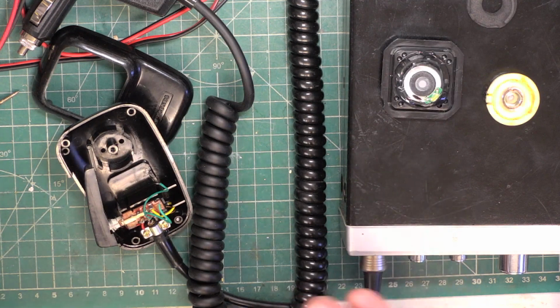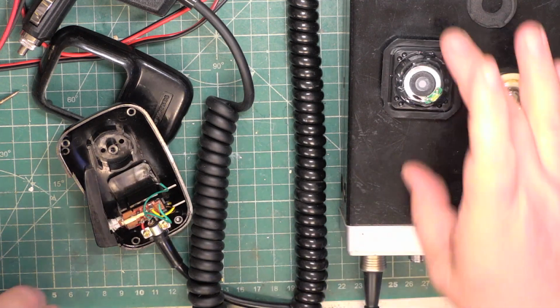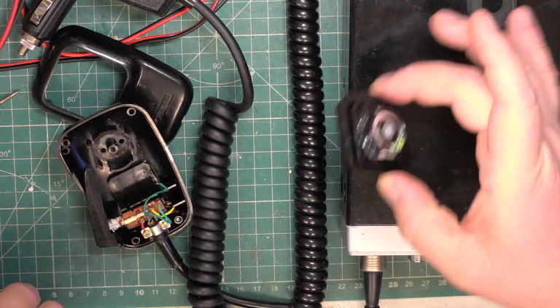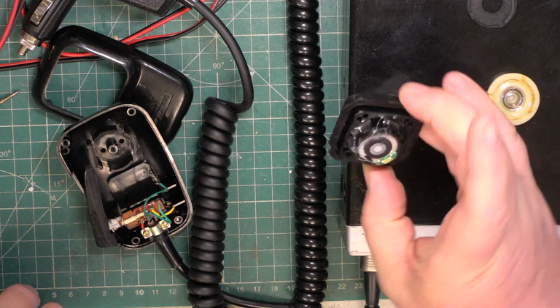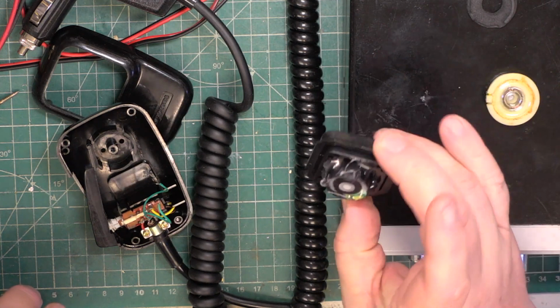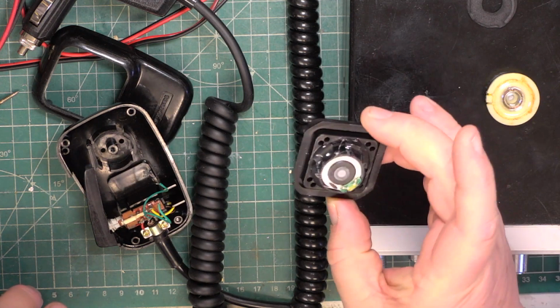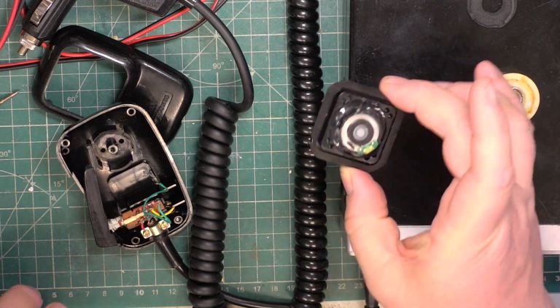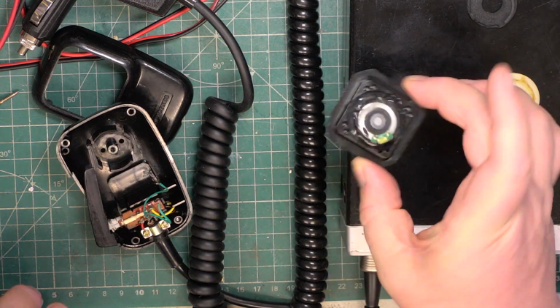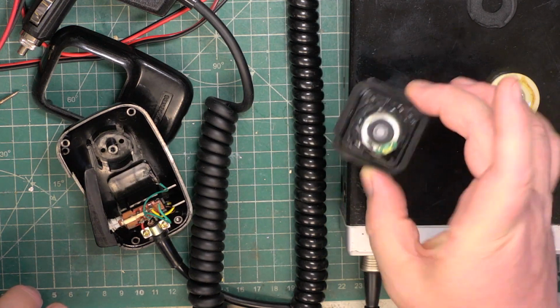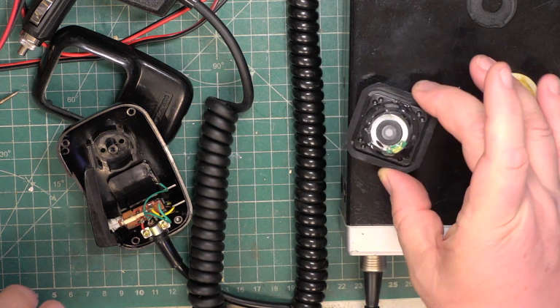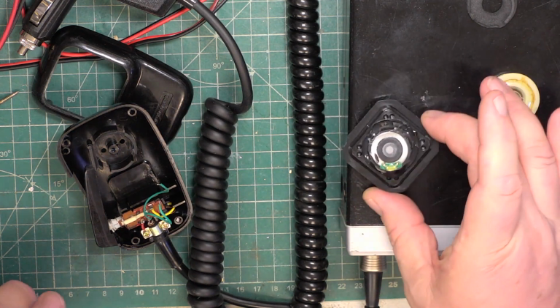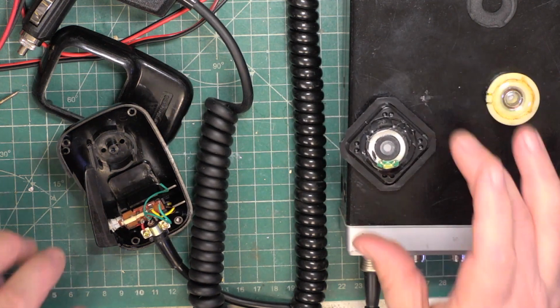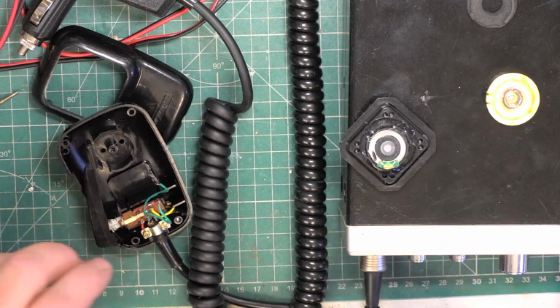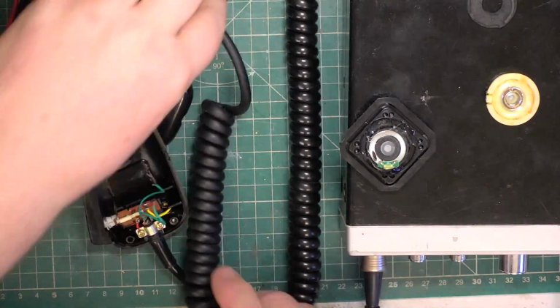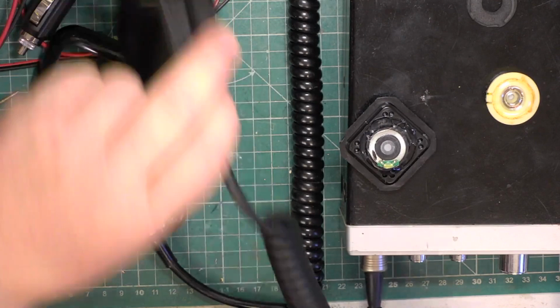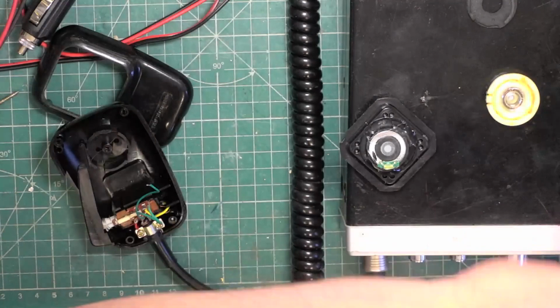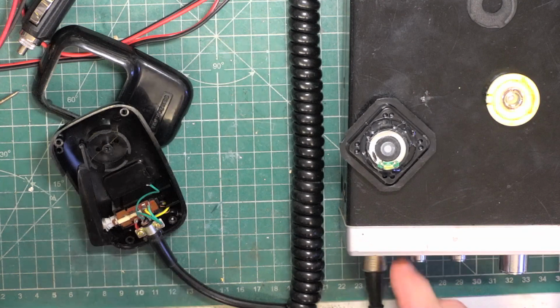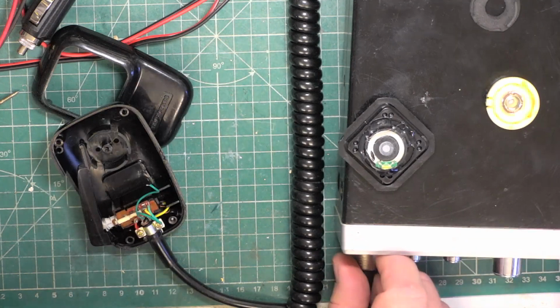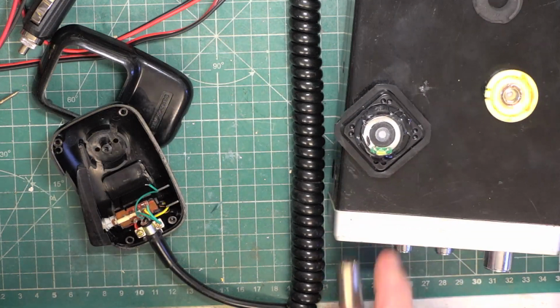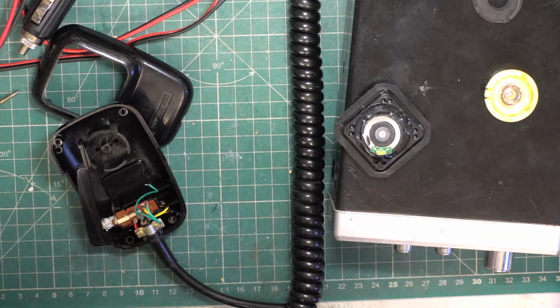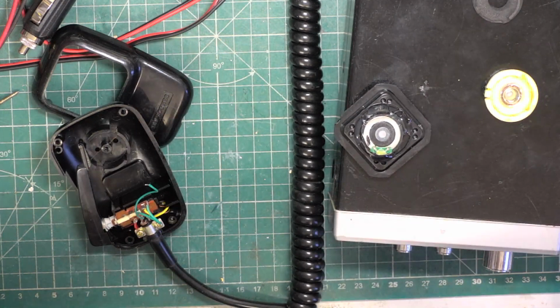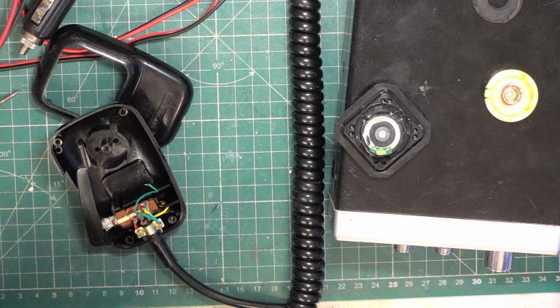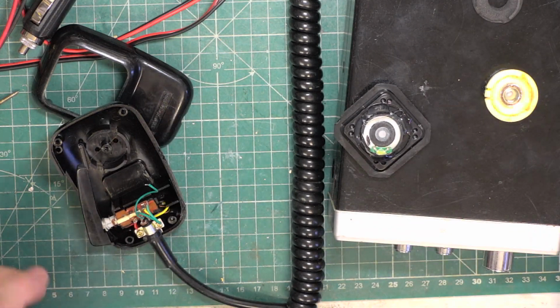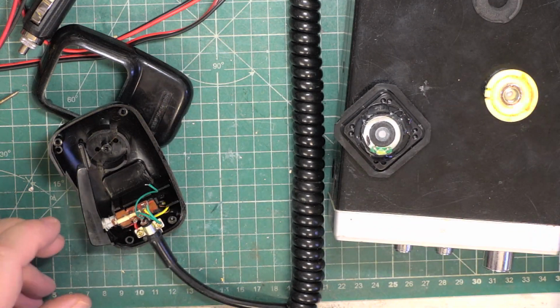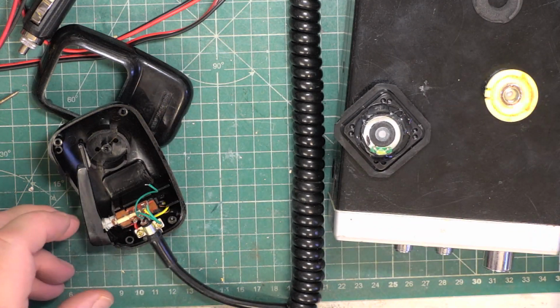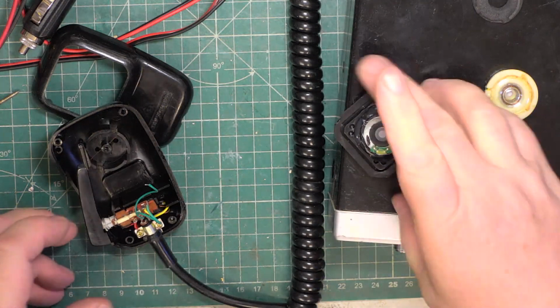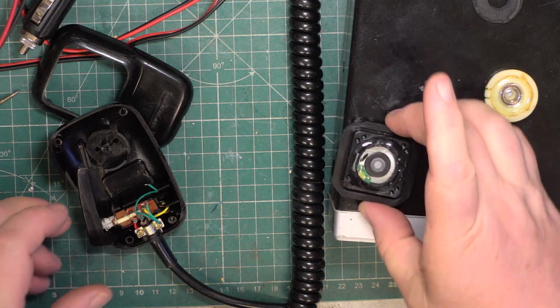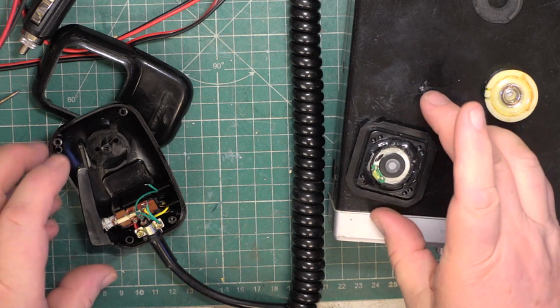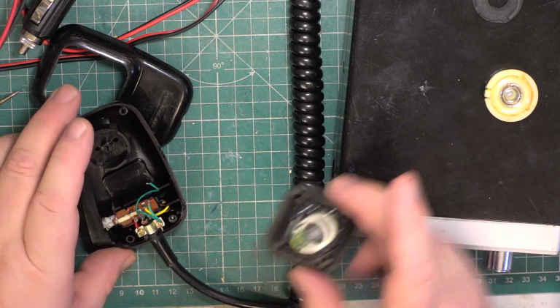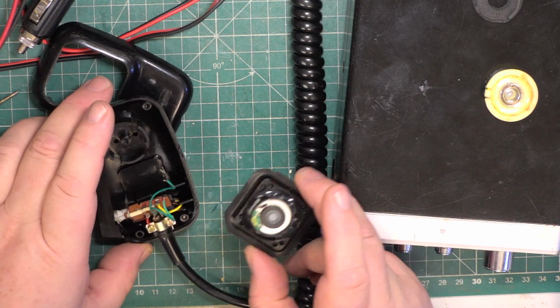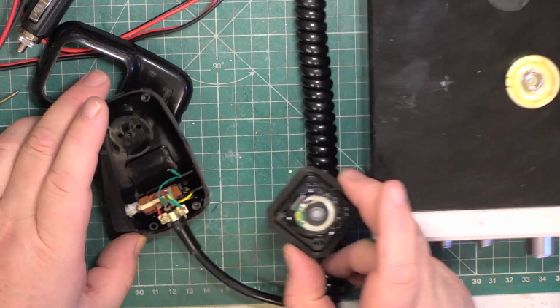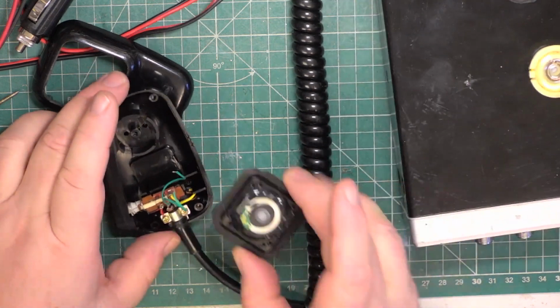Right, so that's been glued with hot glue. We'll solder. Unplug that mic. It's not quite dry — I'll really ought to leave it a bit longer.